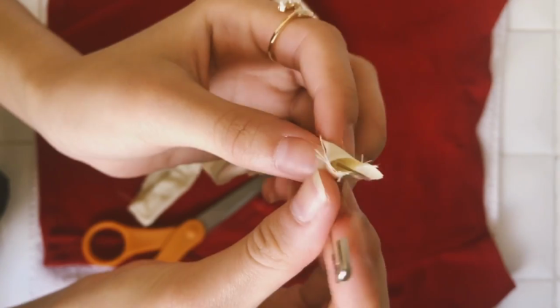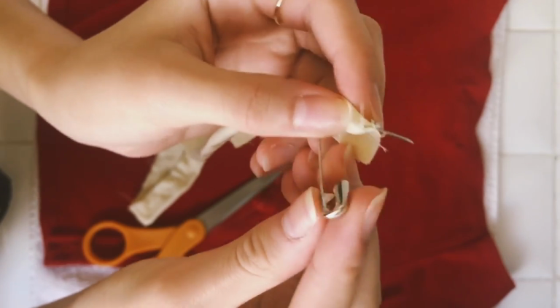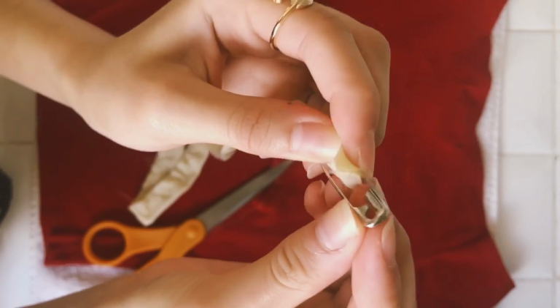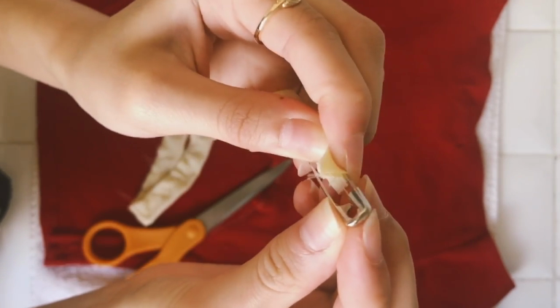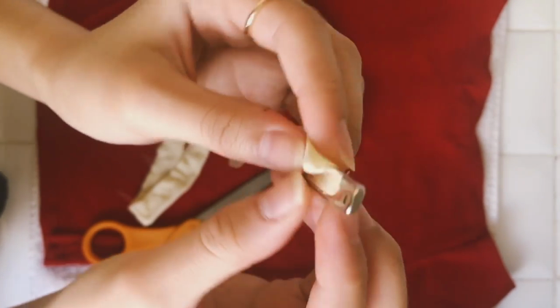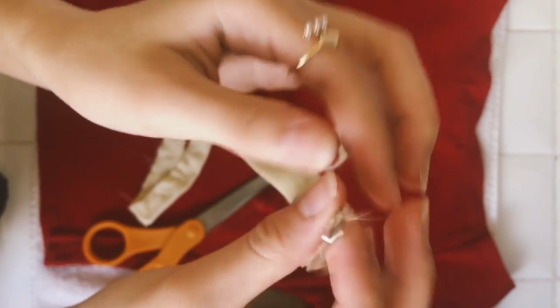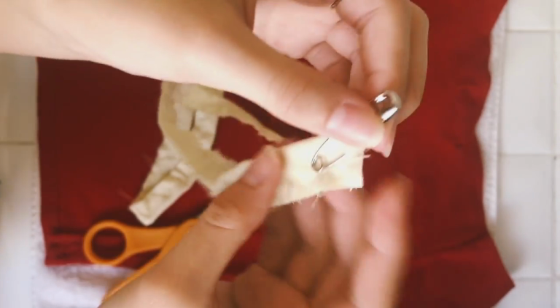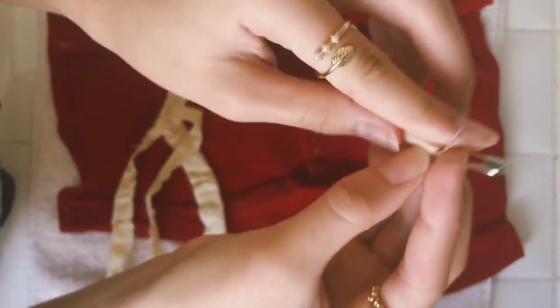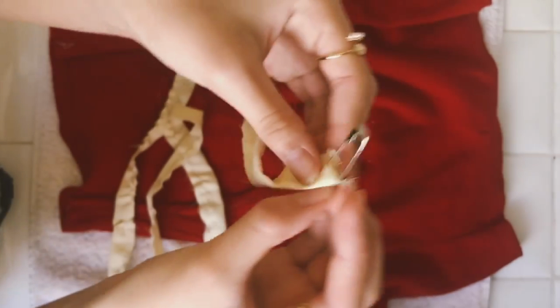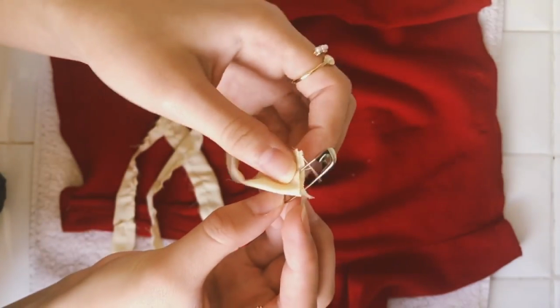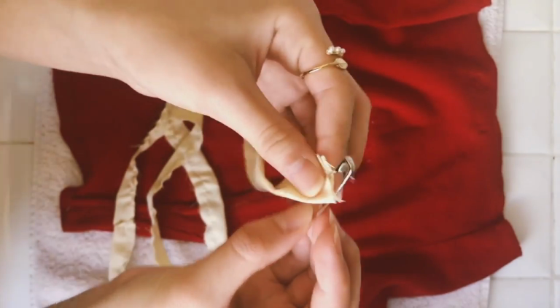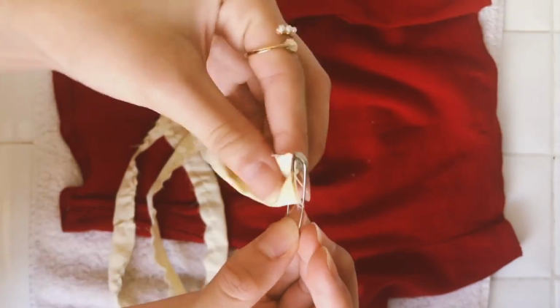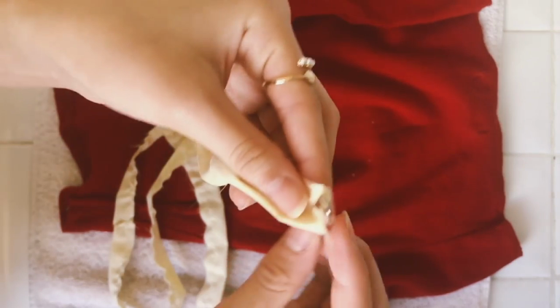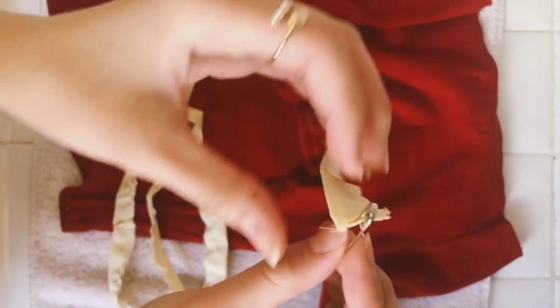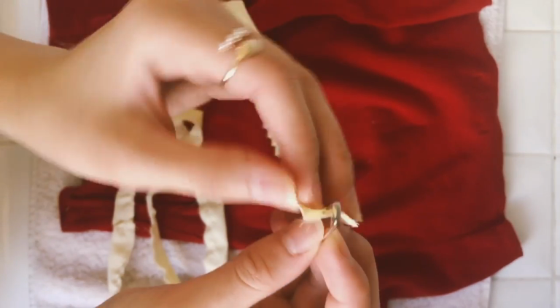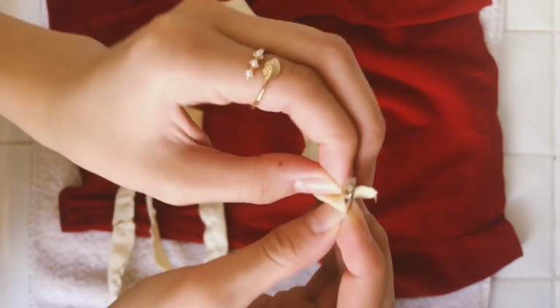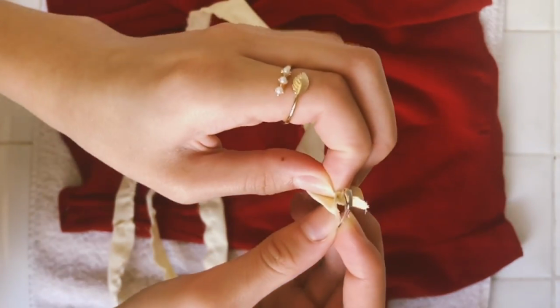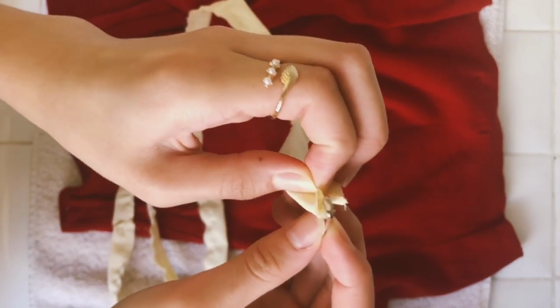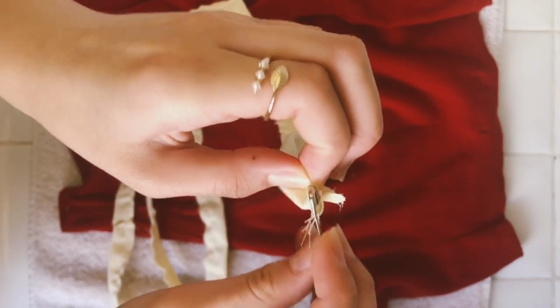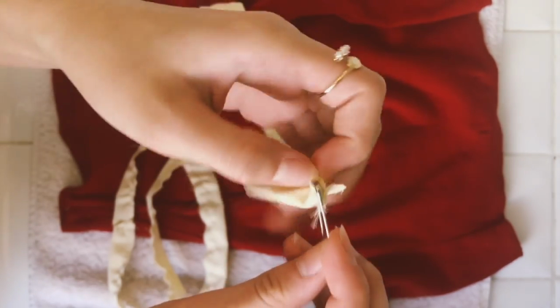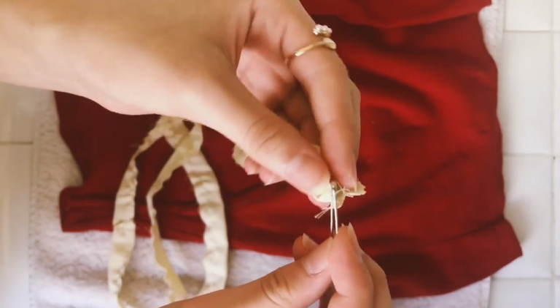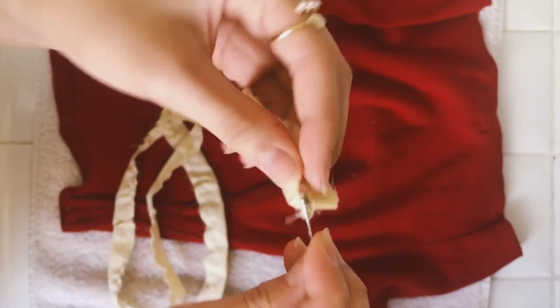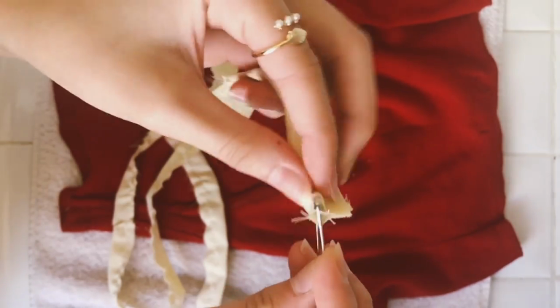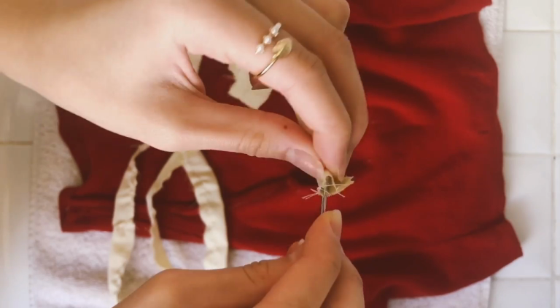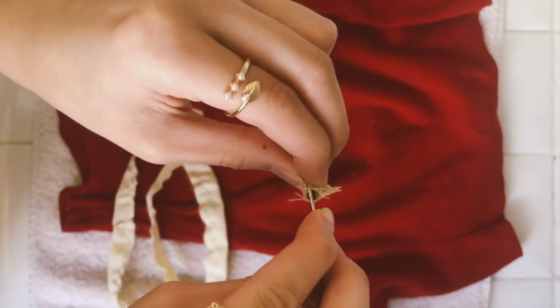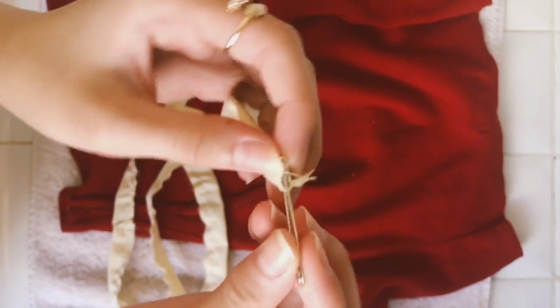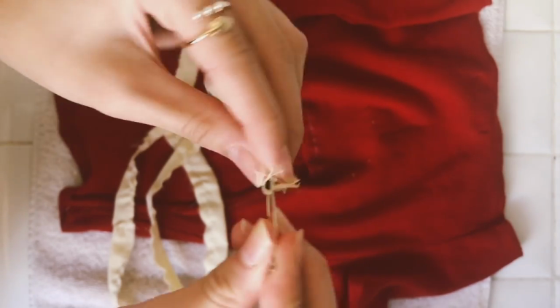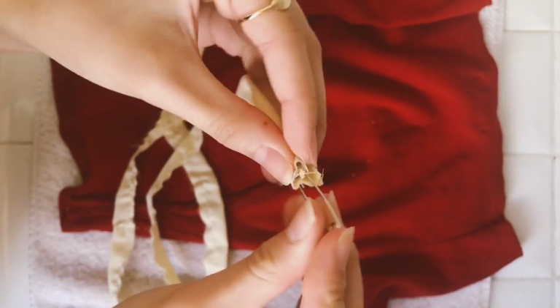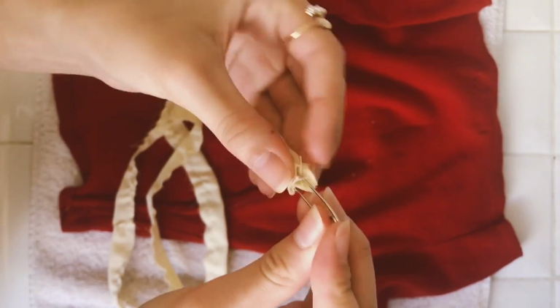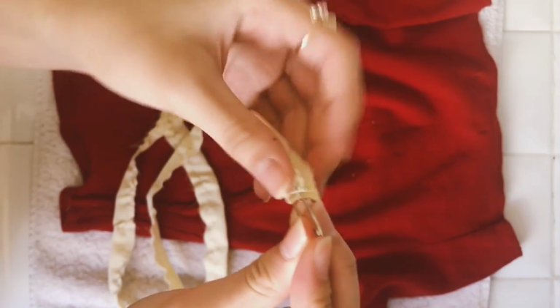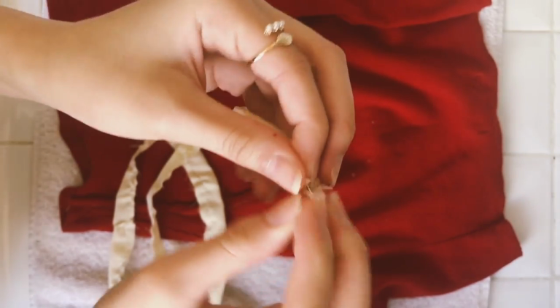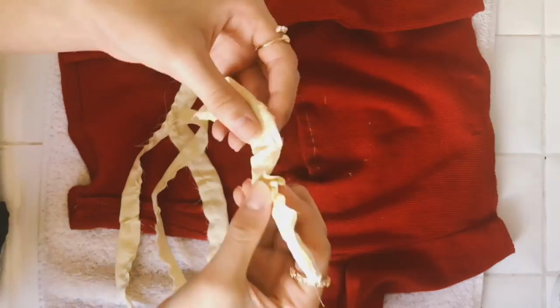Next I'm going to use a safety pin and pin the edge, then turn it in on itself — as you can see in the video. It's just a really easy way to turn something really tiny inside out just by using a safety pin.